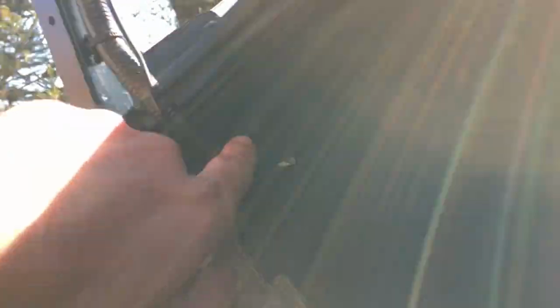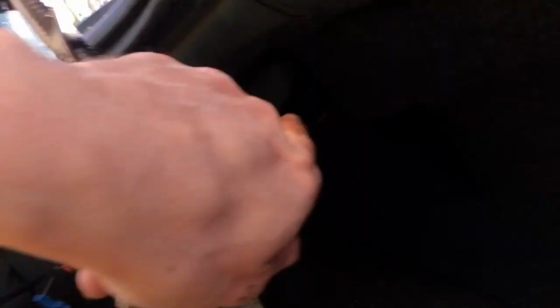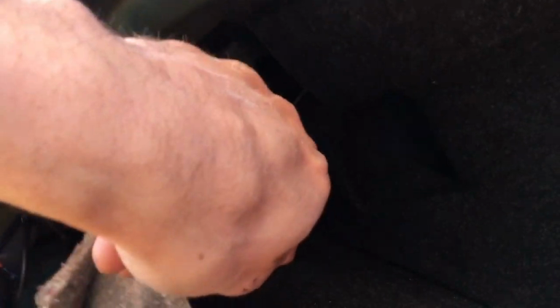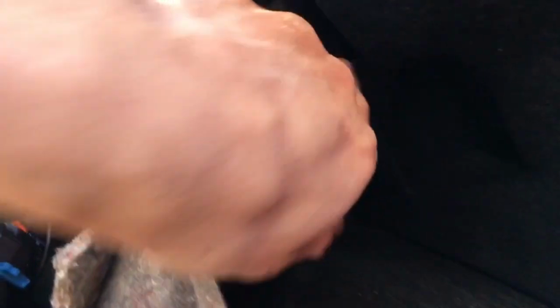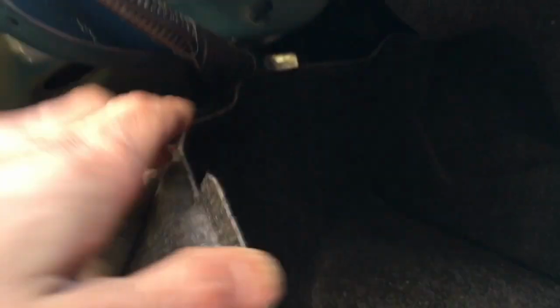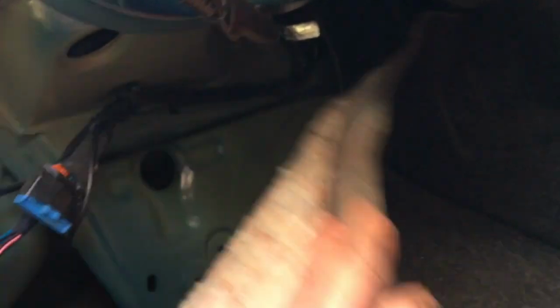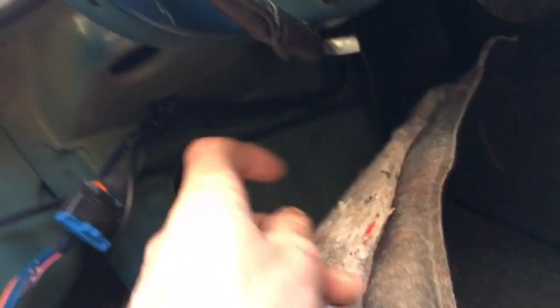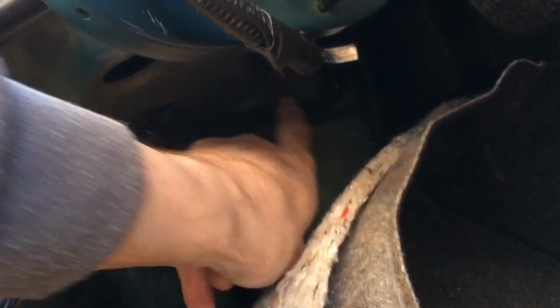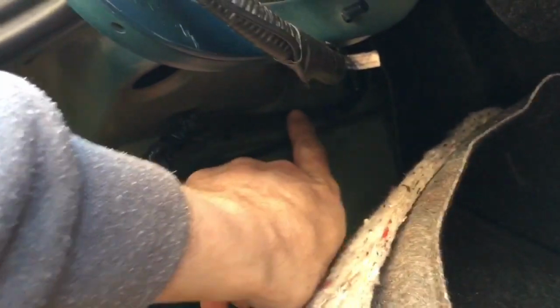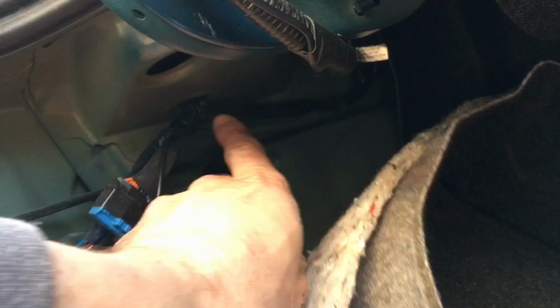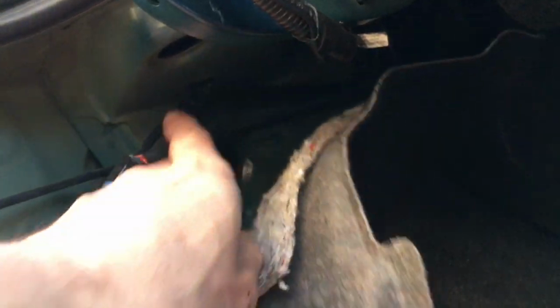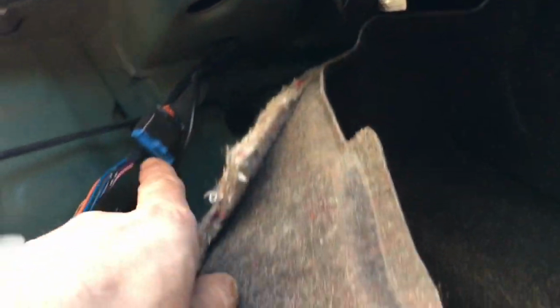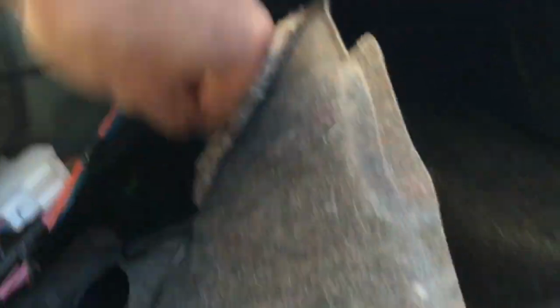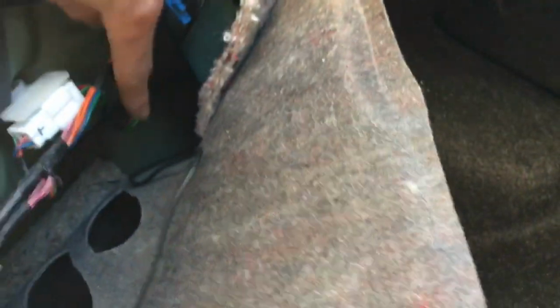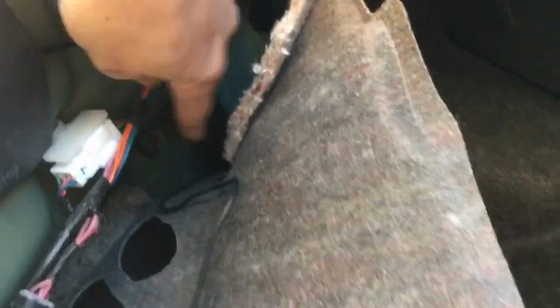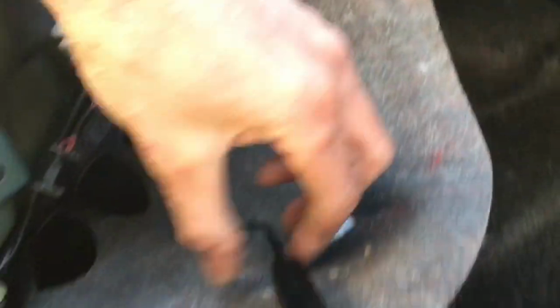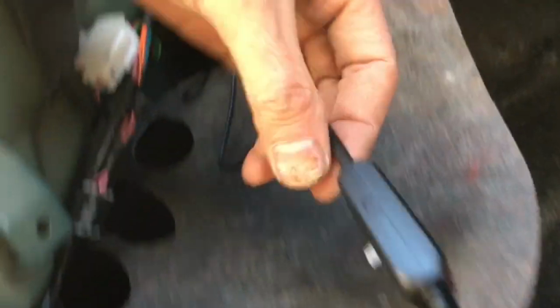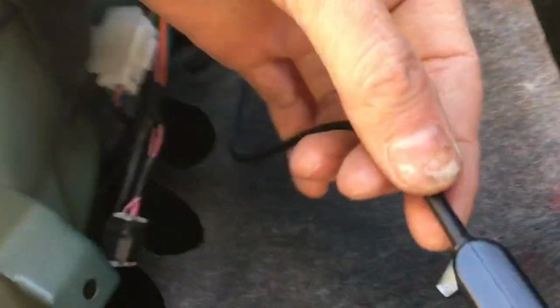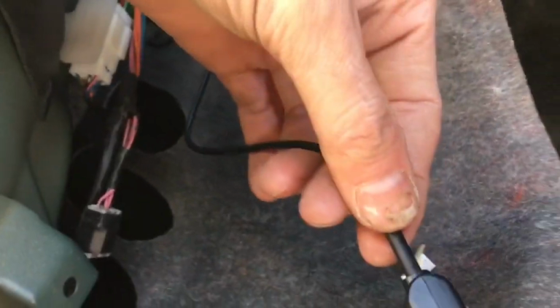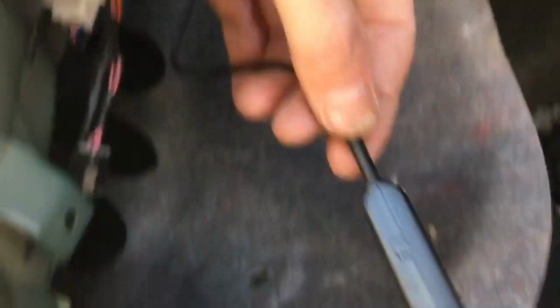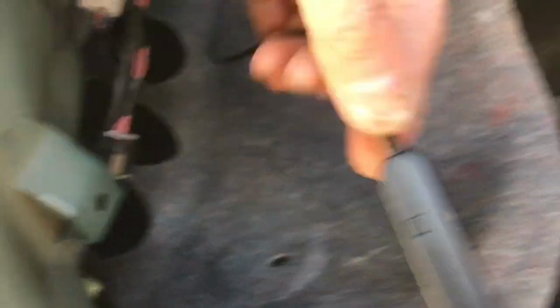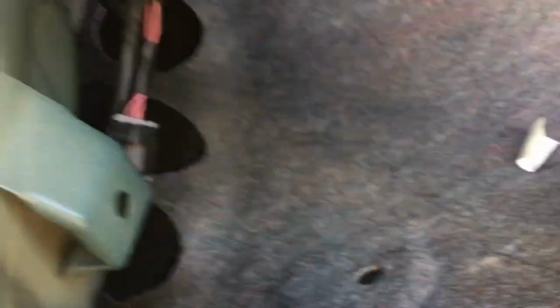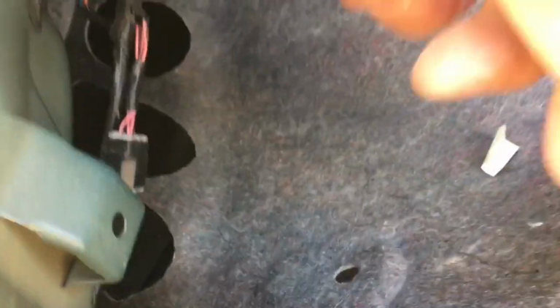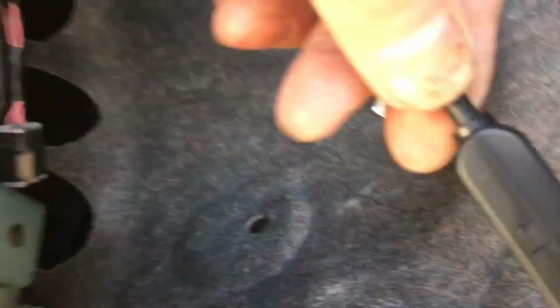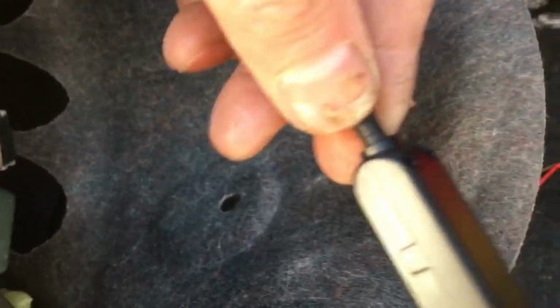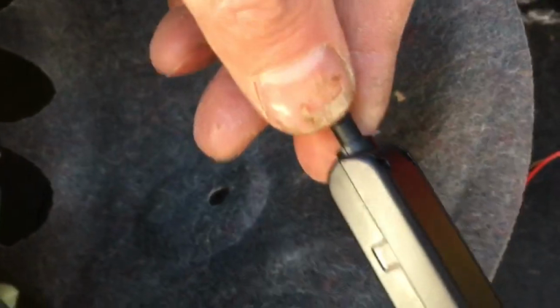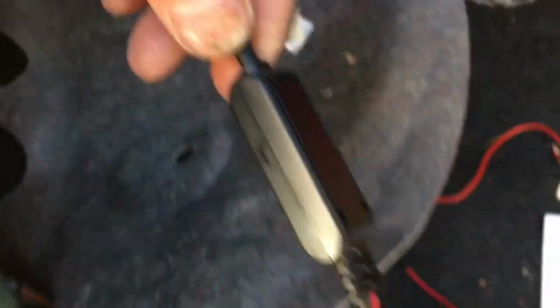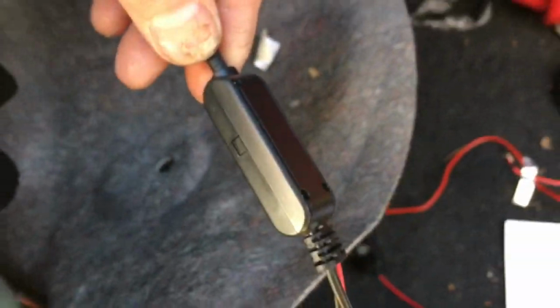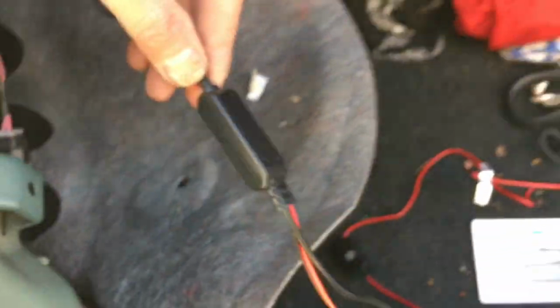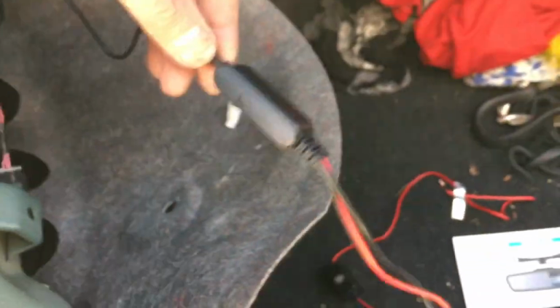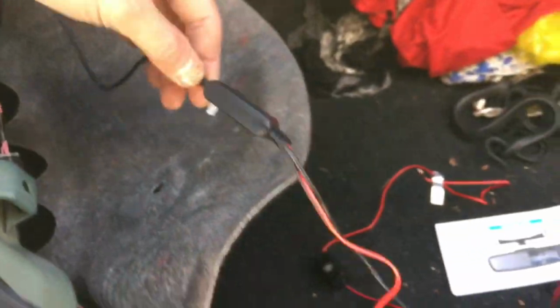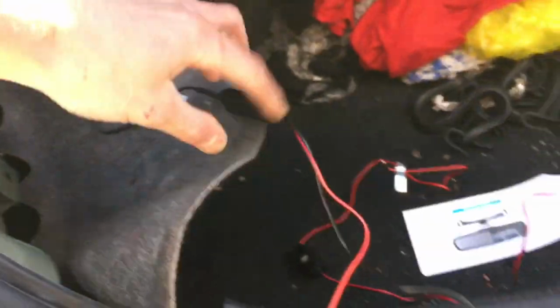I've just routed all the wire through here along this existing wiring, under through here, and taped it around. Stuffed the extra down here. This four-prong end just pushed right into this video cable.